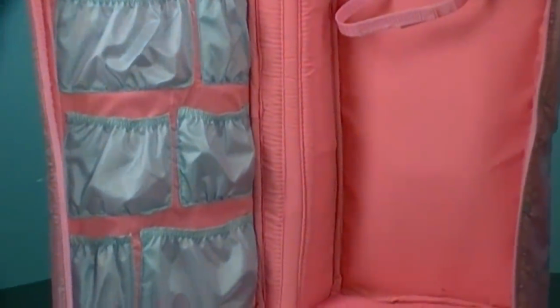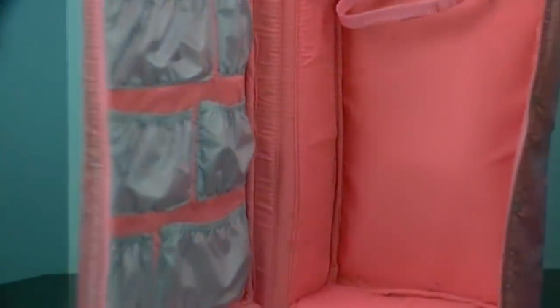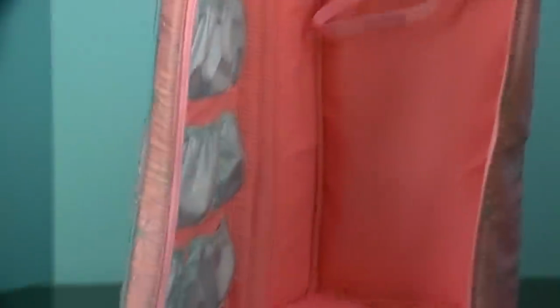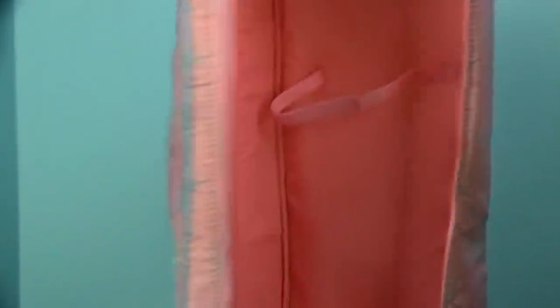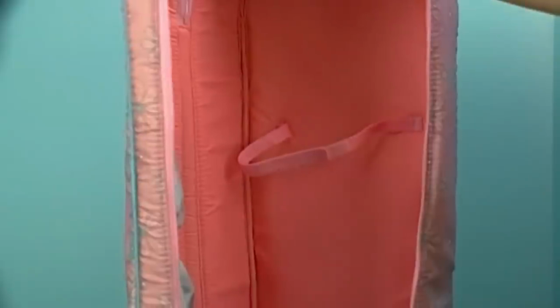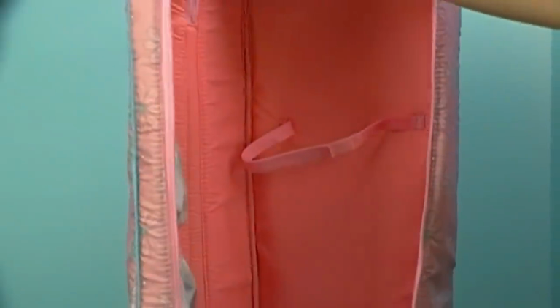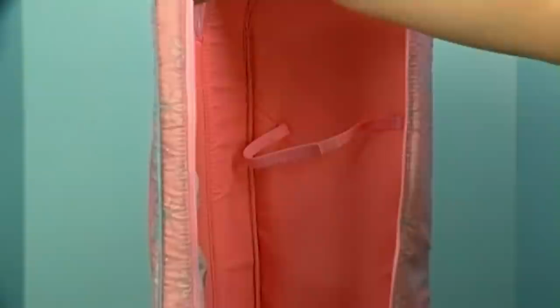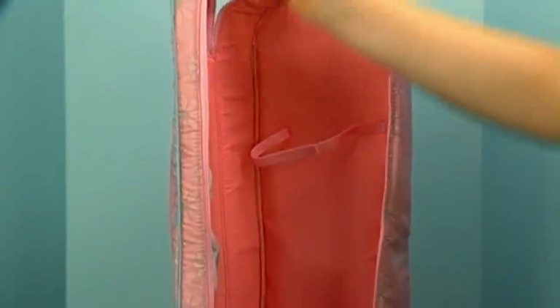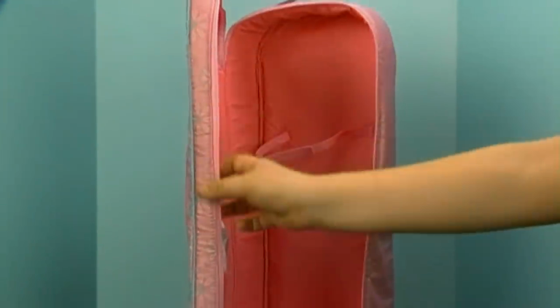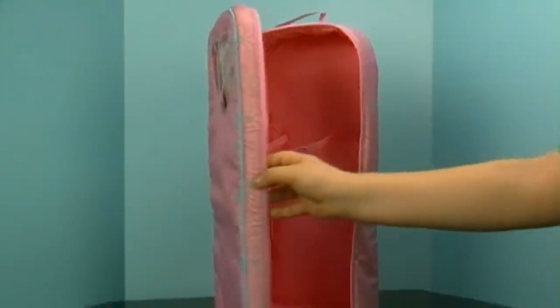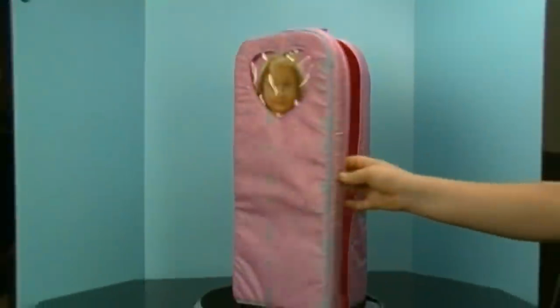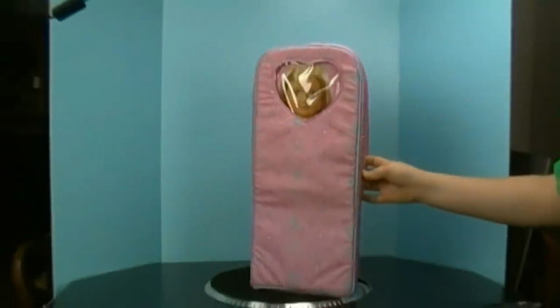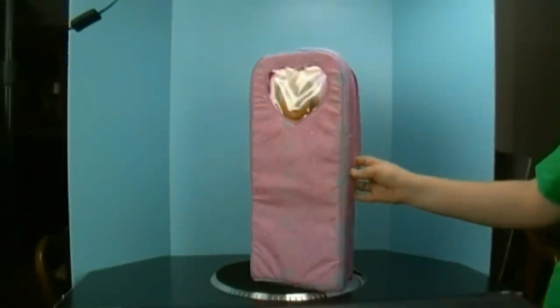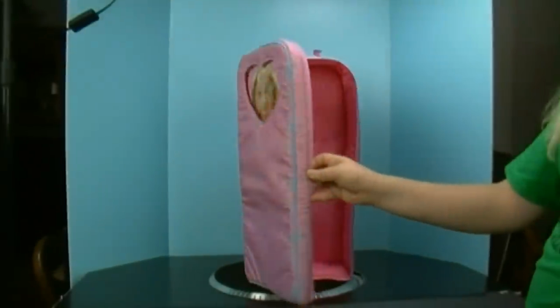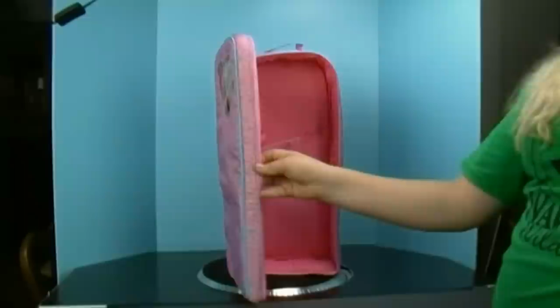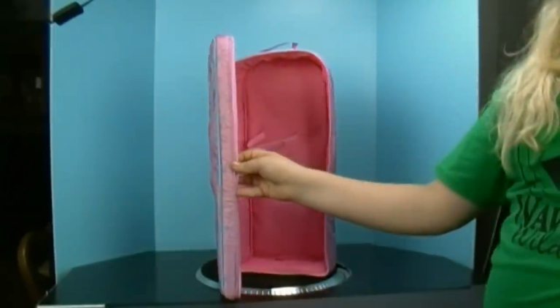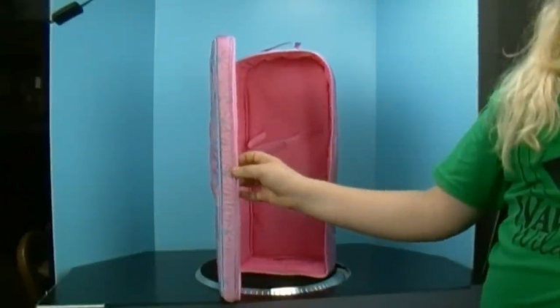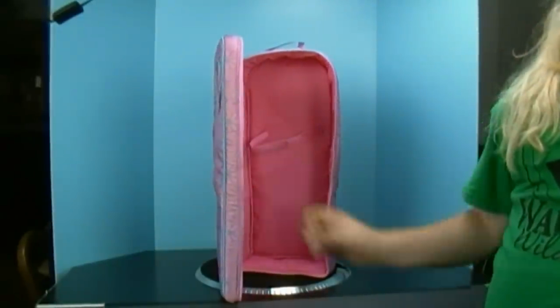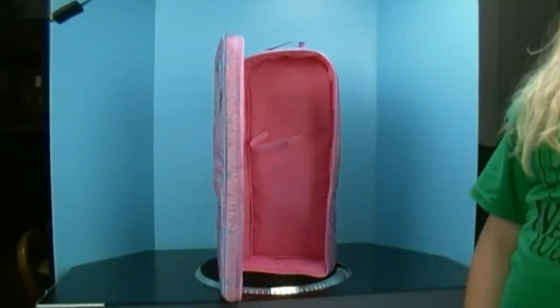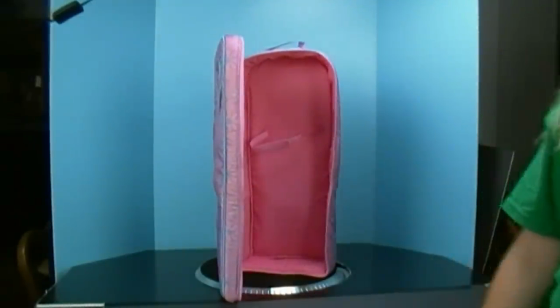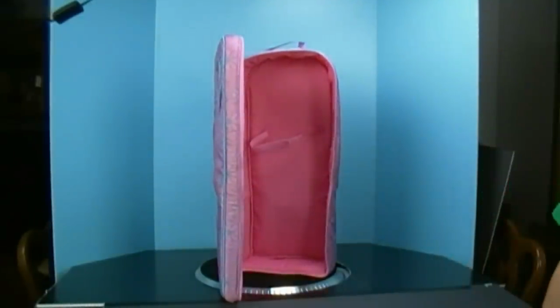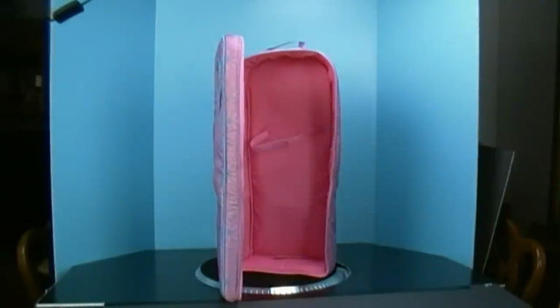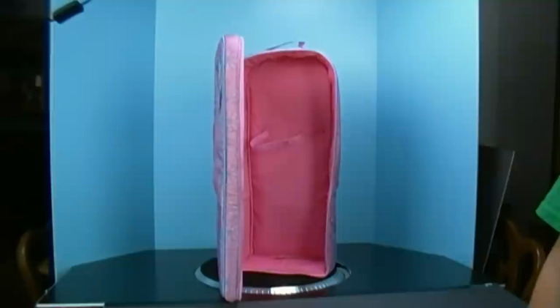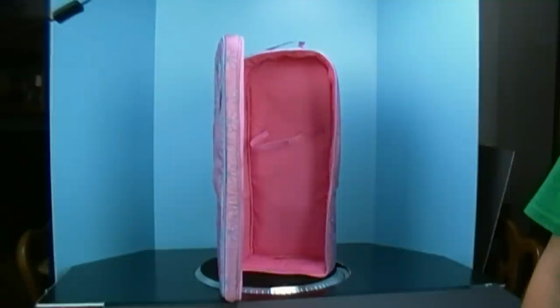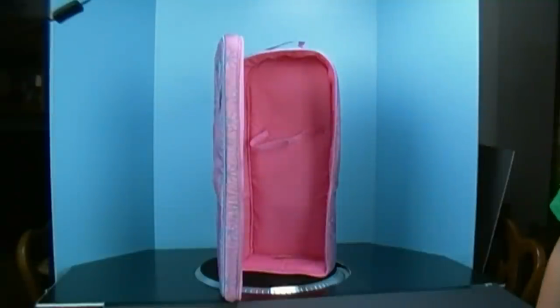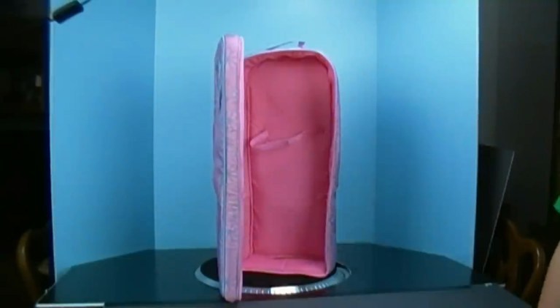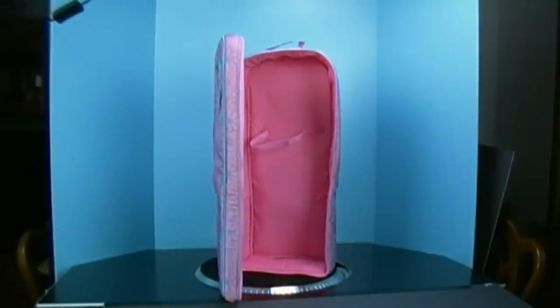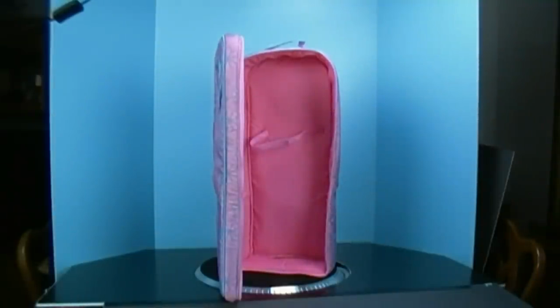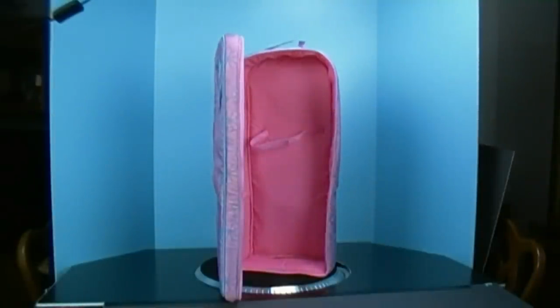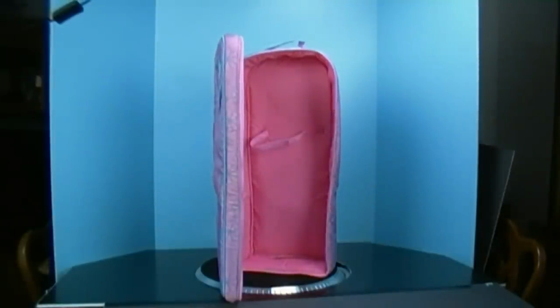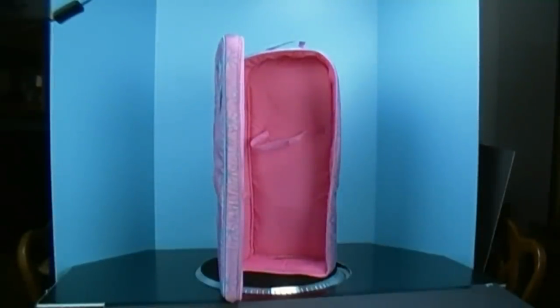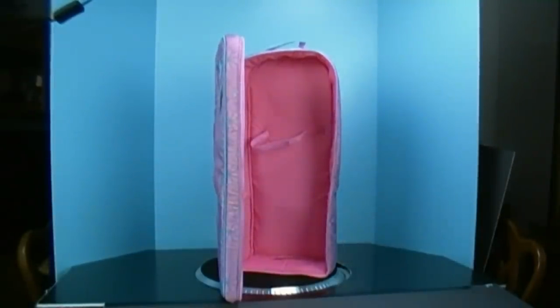So this is the R-Generation doll carrier and it looks pretty nice. I'm going to use it for my American Girl doll. So now I'm going to go get the R-Generation doll so you can see how it fits in here.